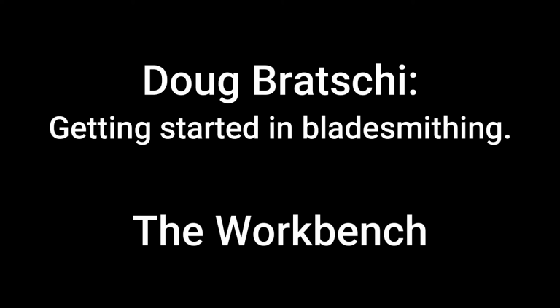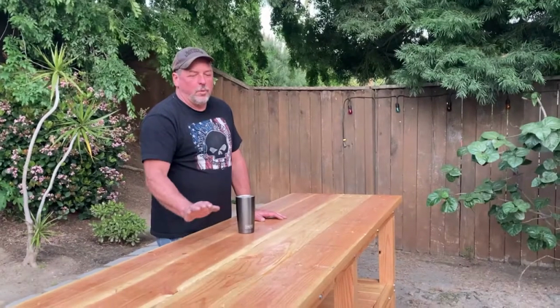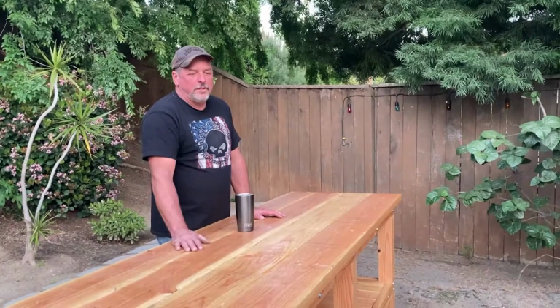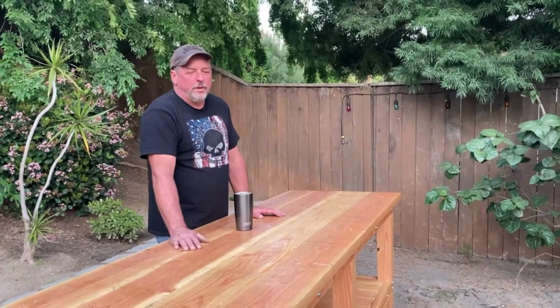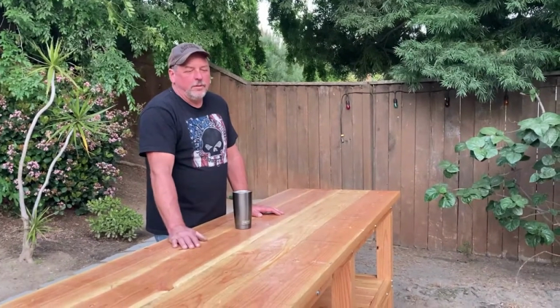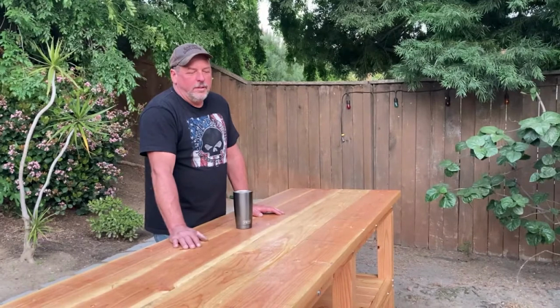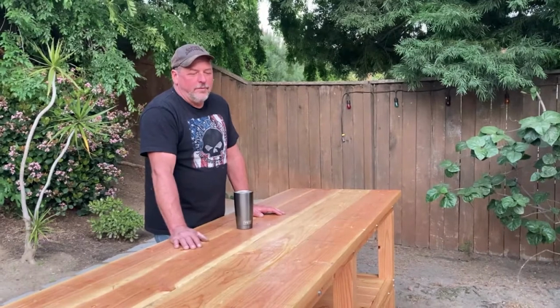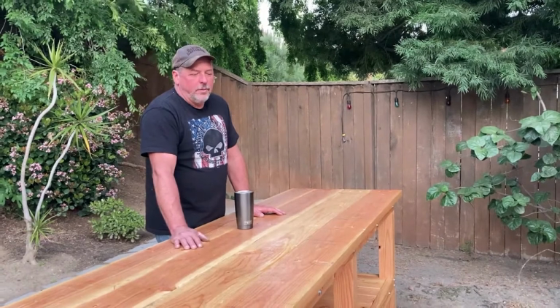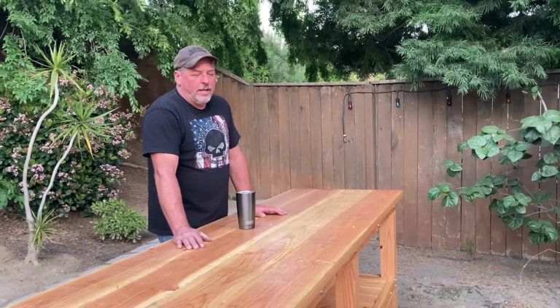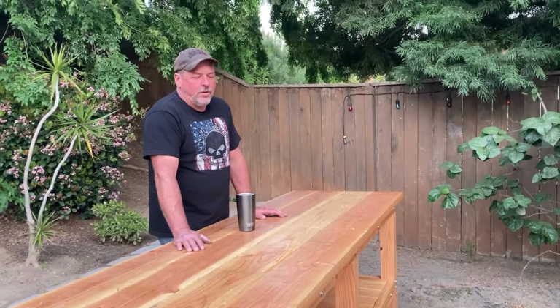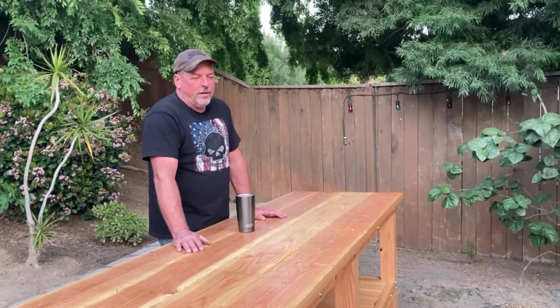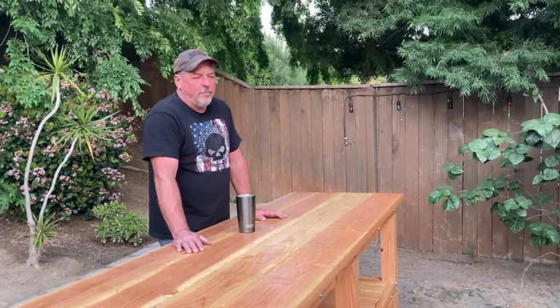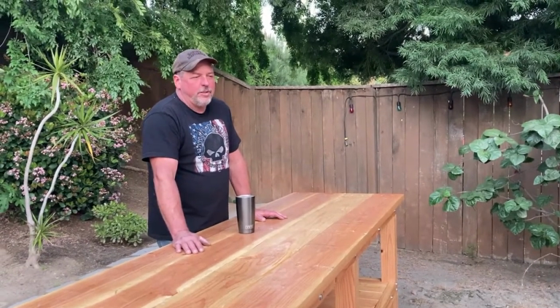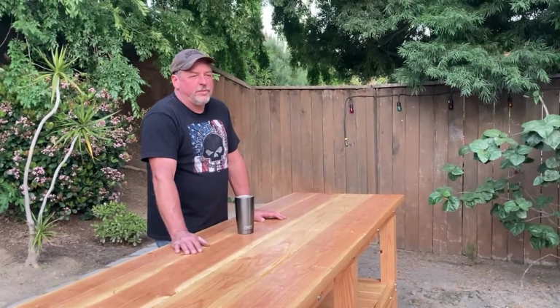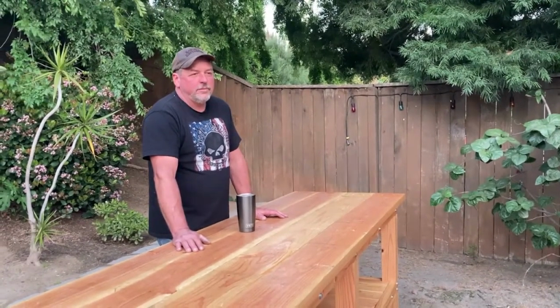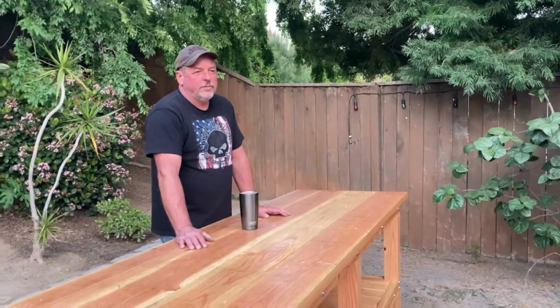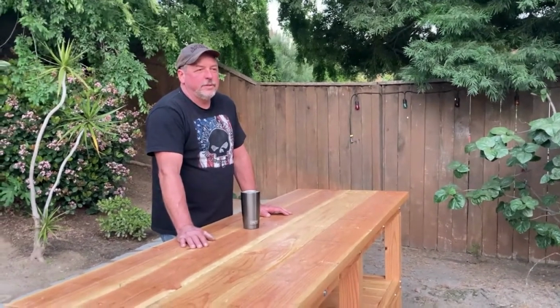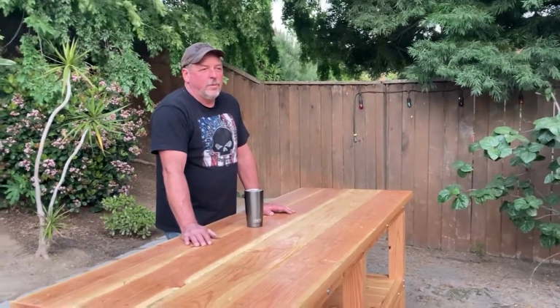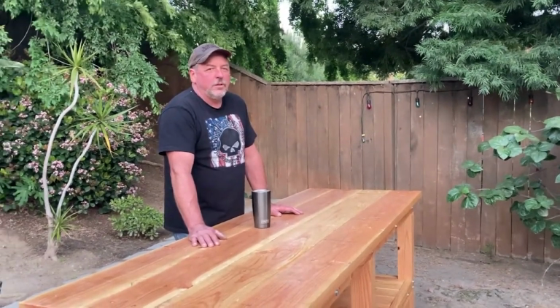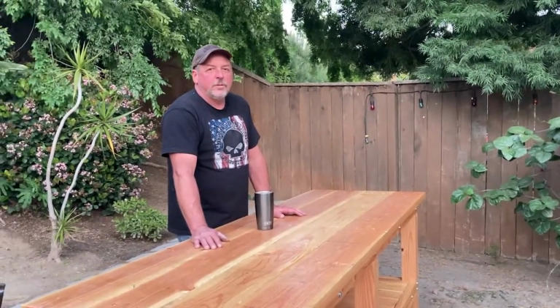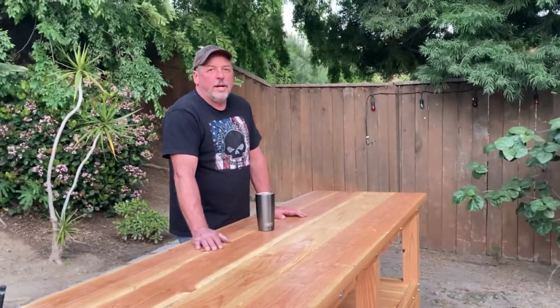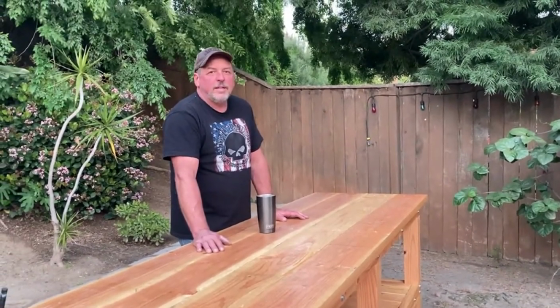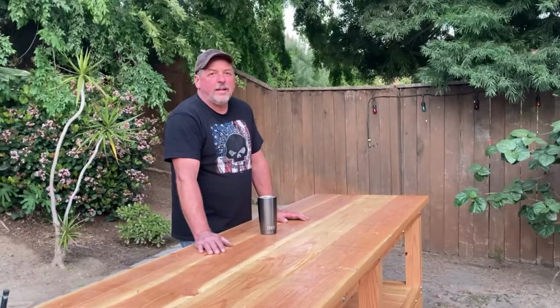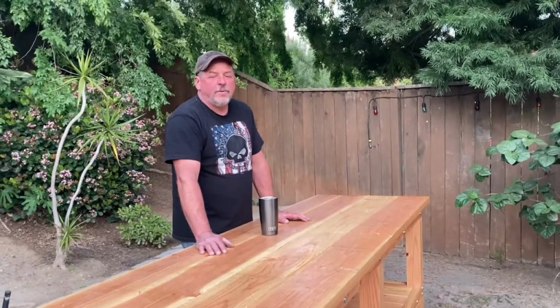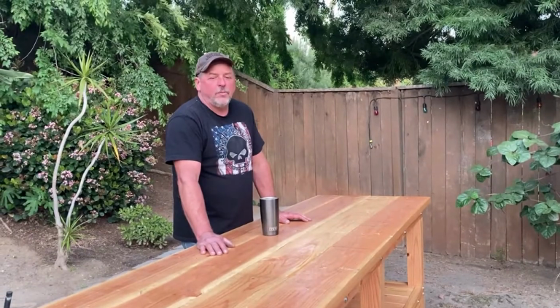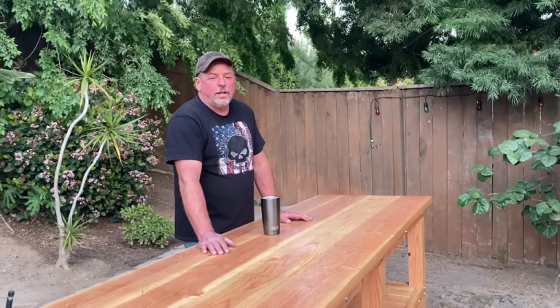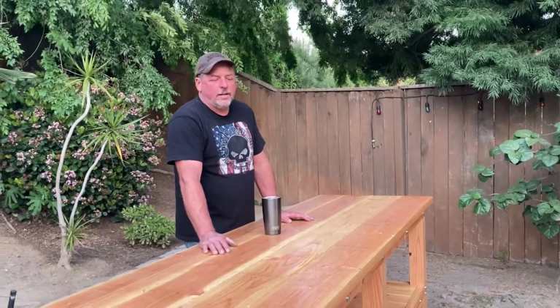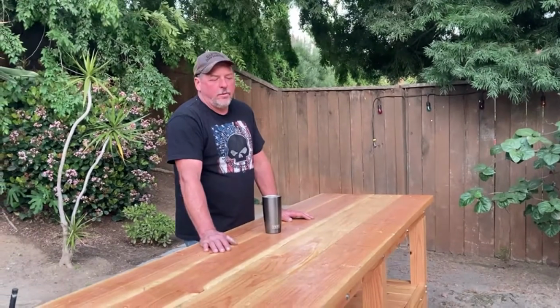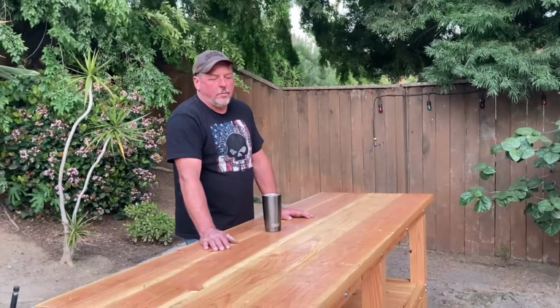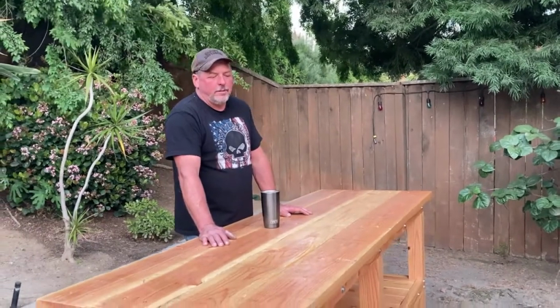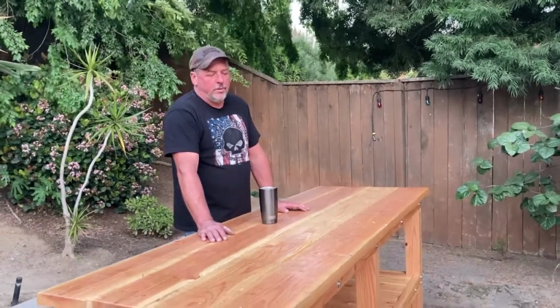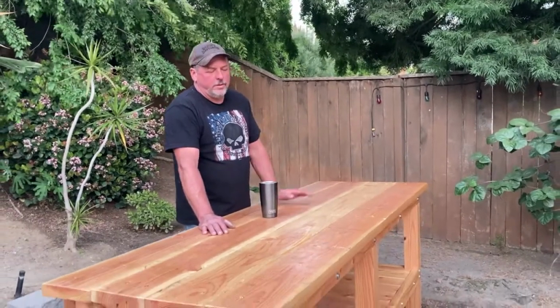This is a workbench I built. I found the plans on Pinterest — looked at some ideas, found the one I liked, ordered the plans, and built this.